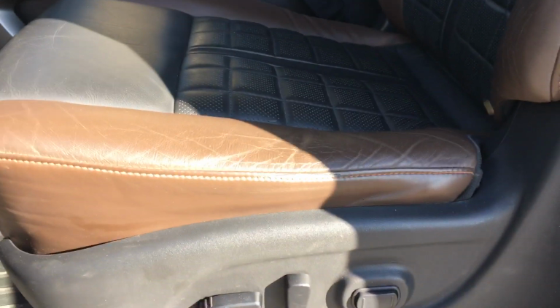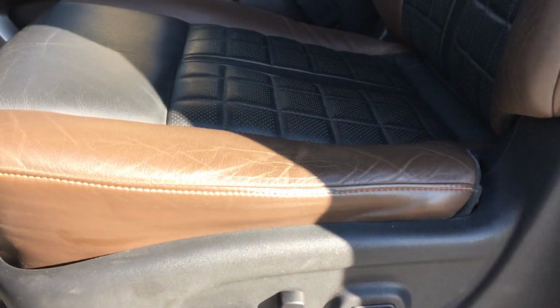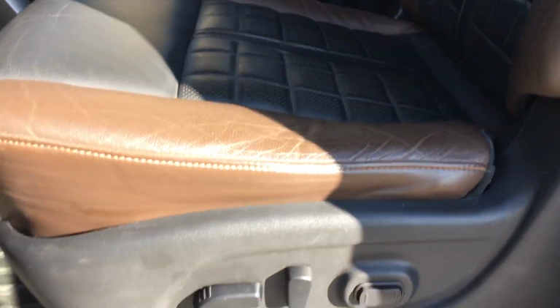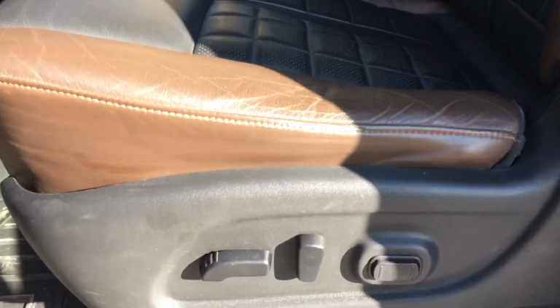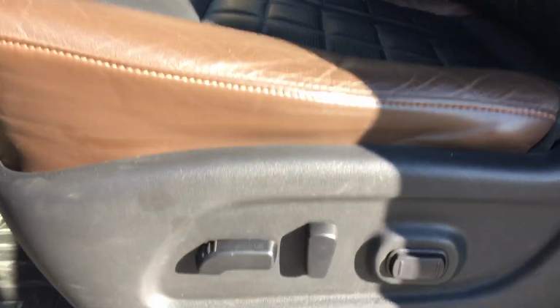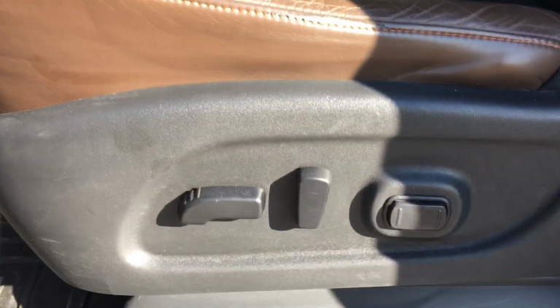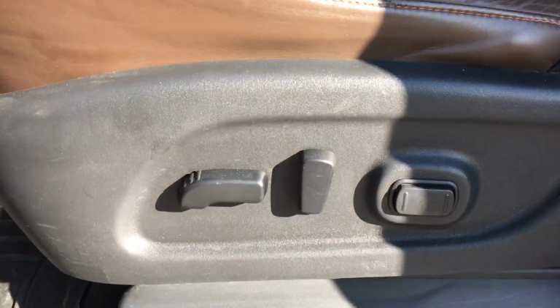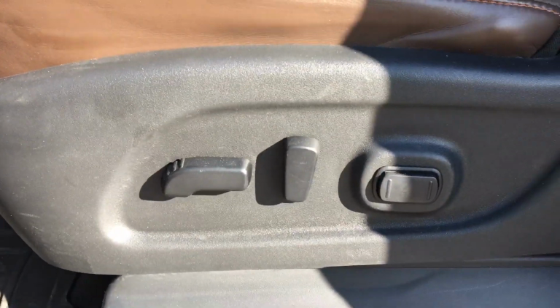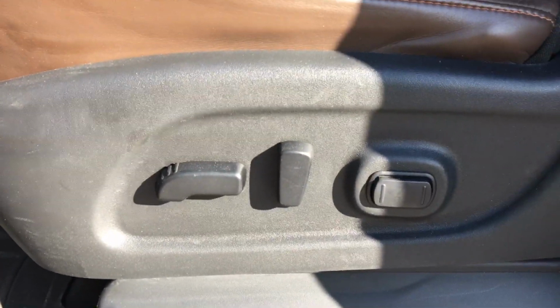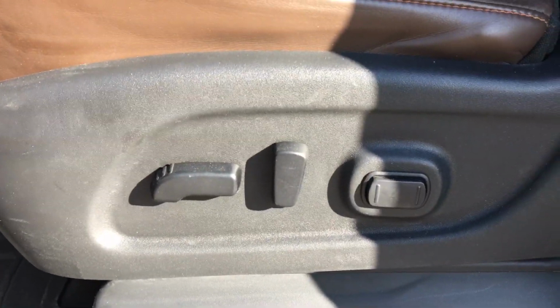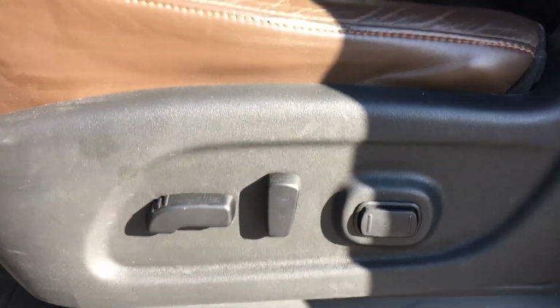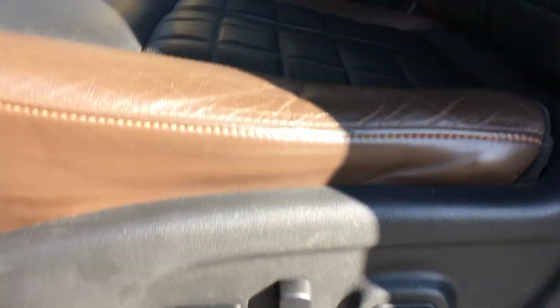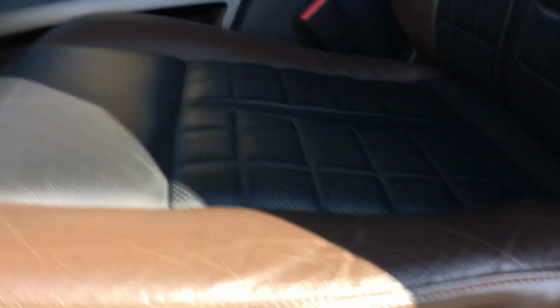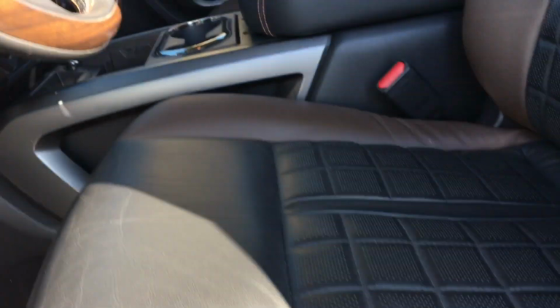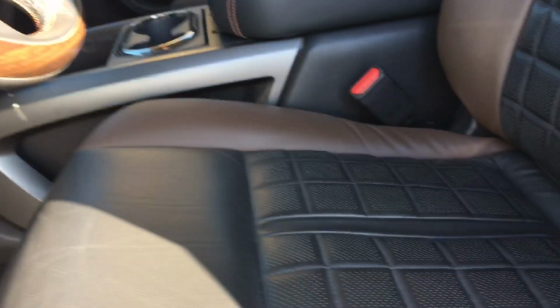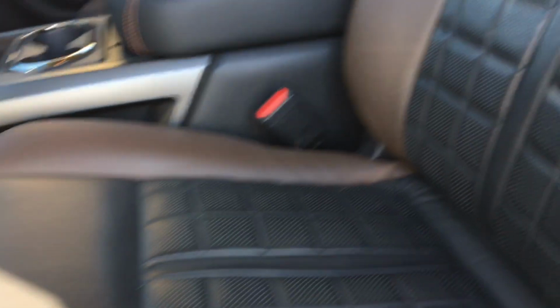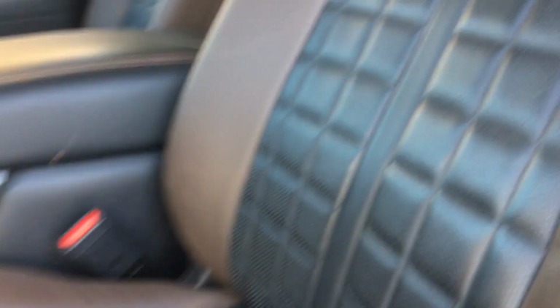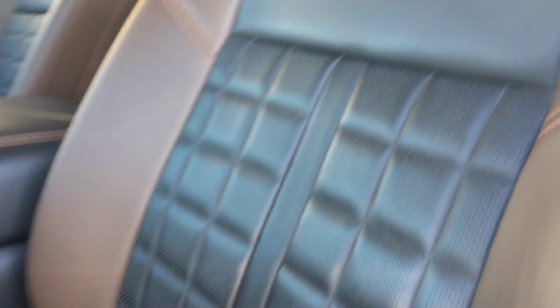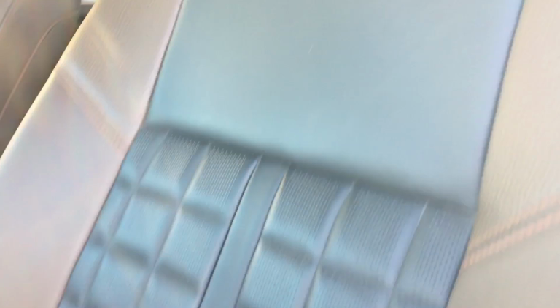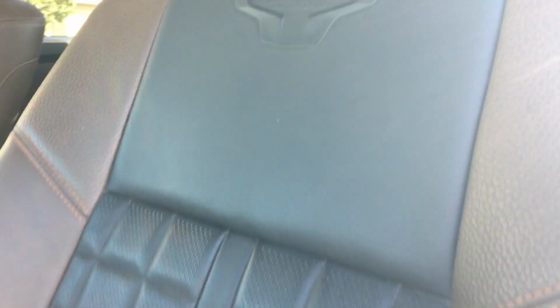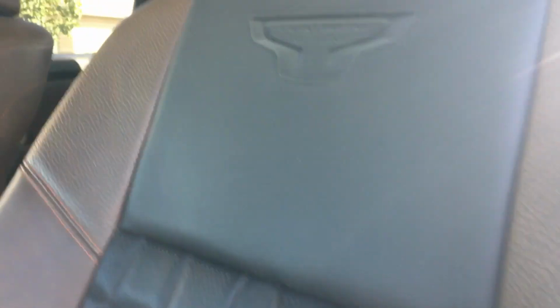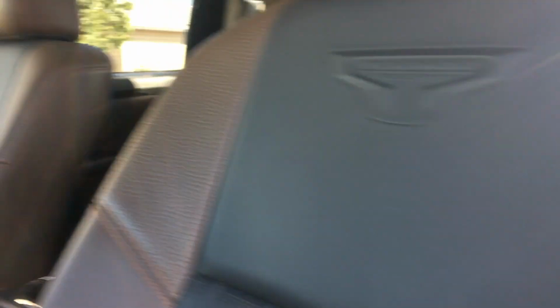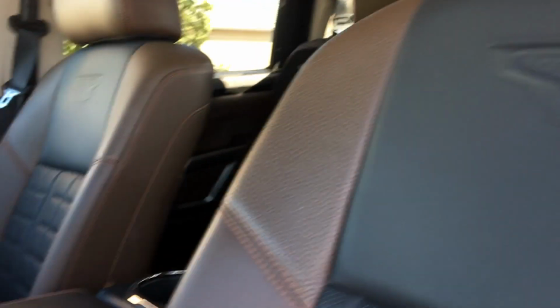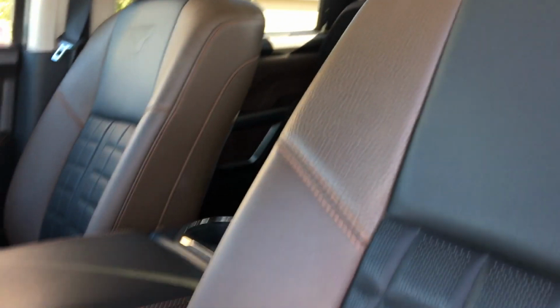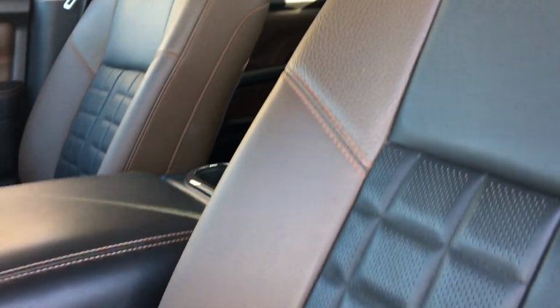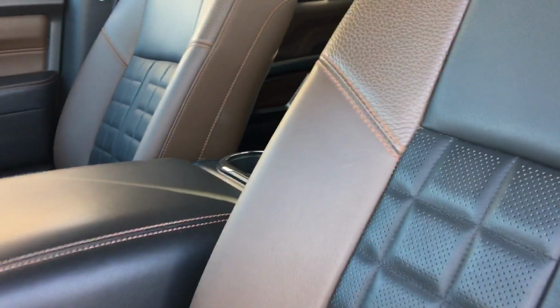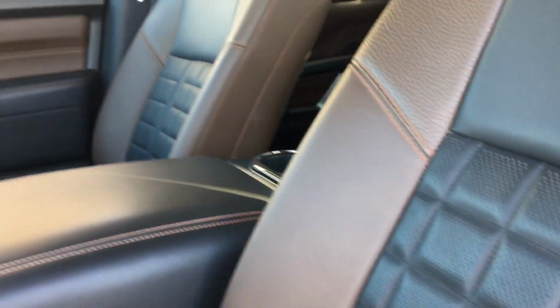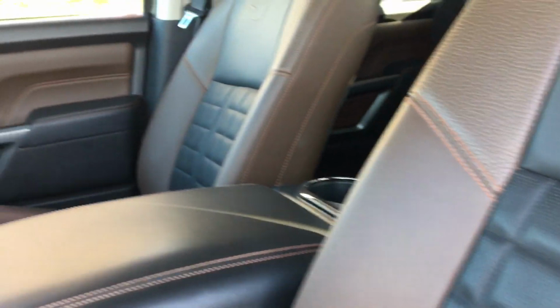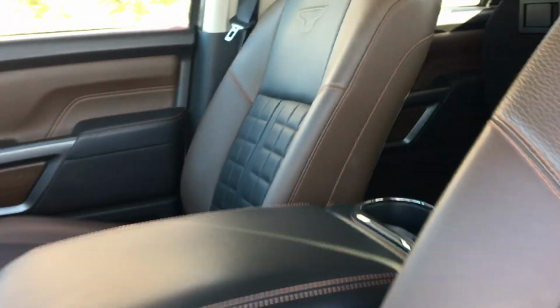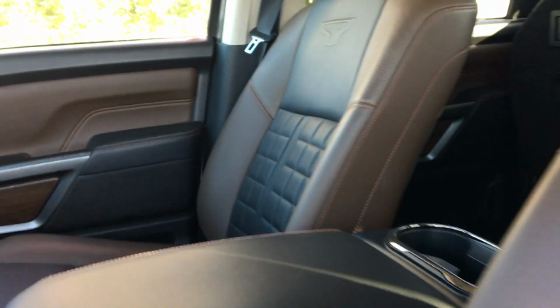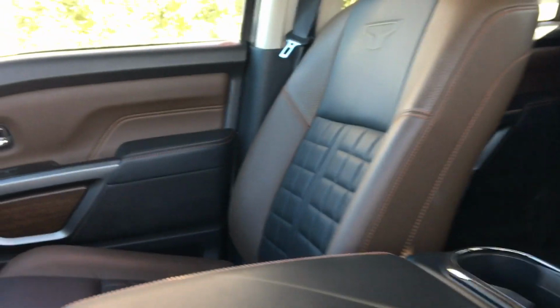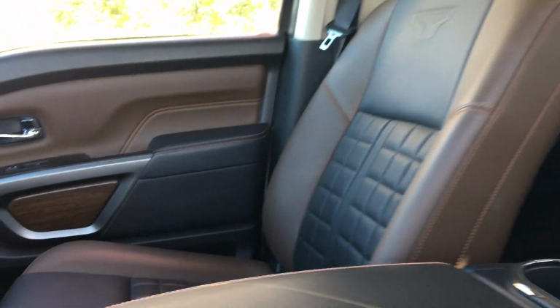Very good condition. We've got the three controls on the seat here, and some nice accents on the leather.